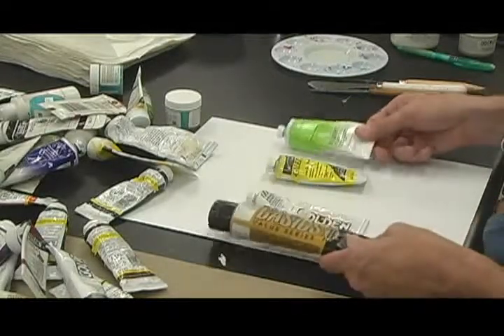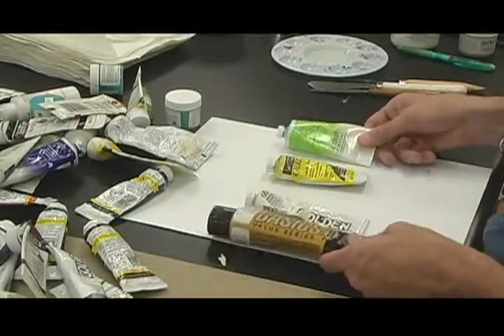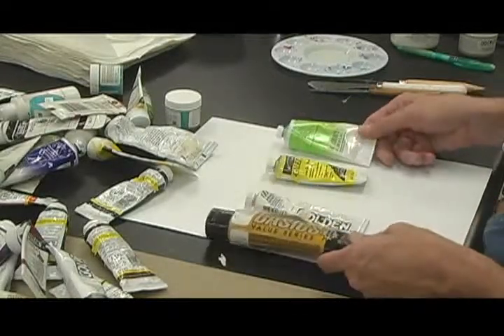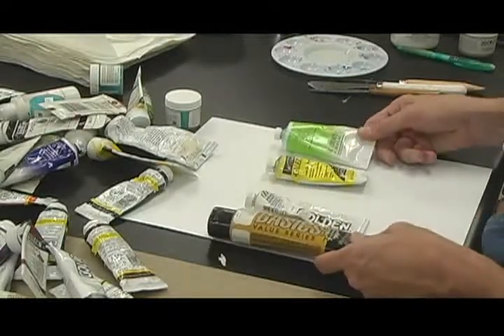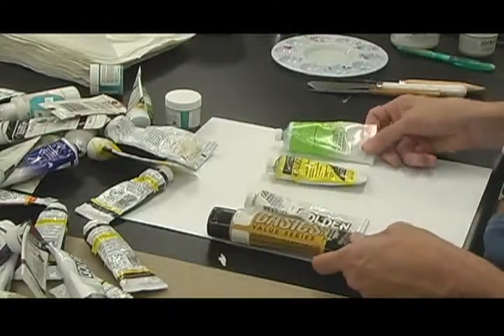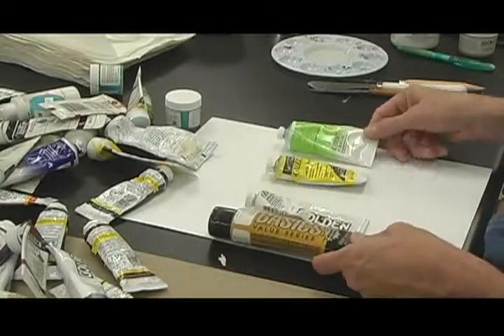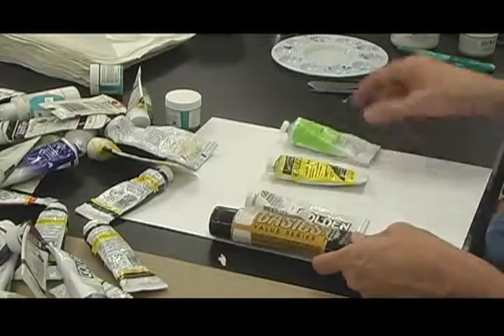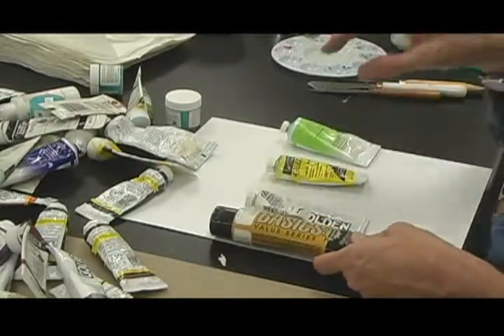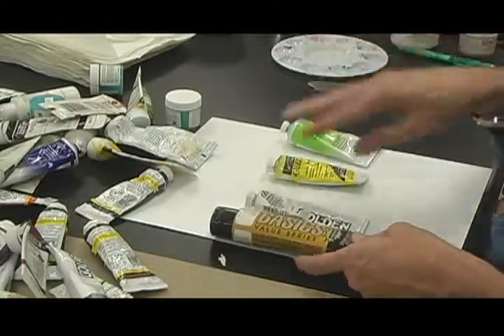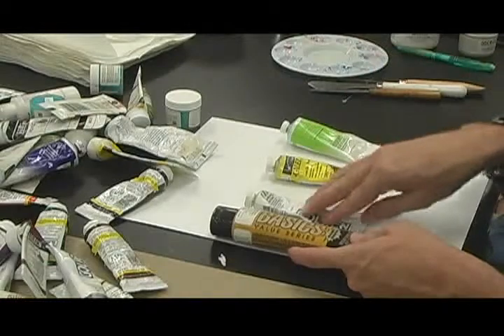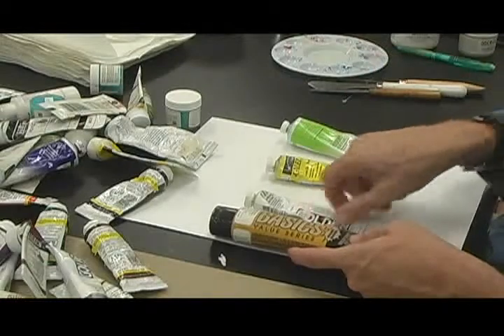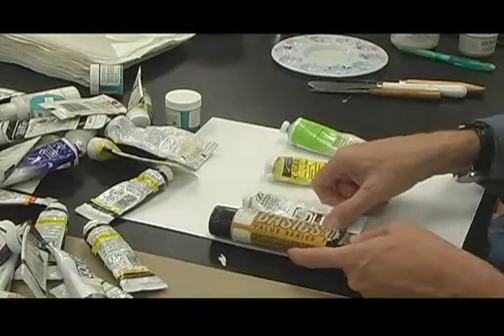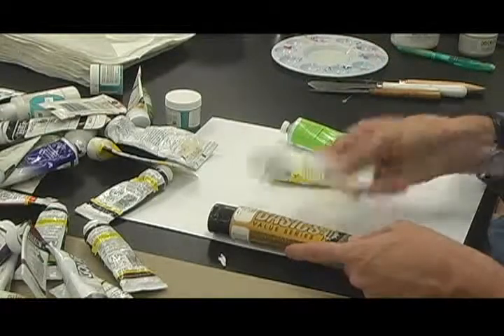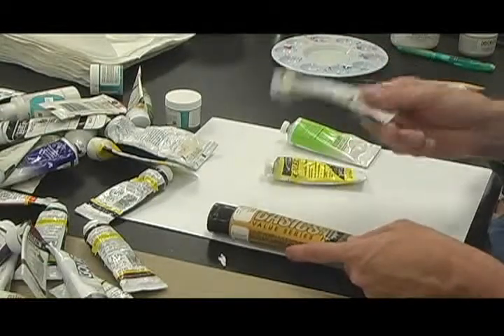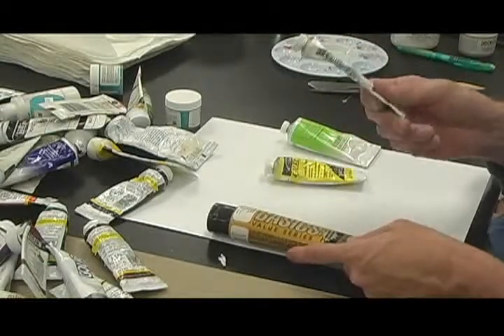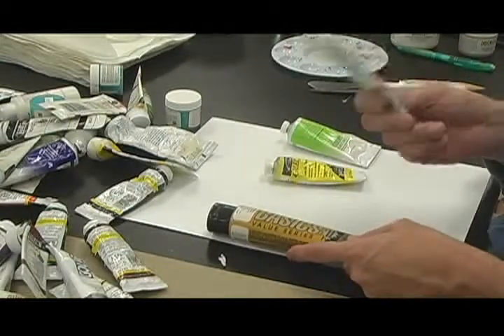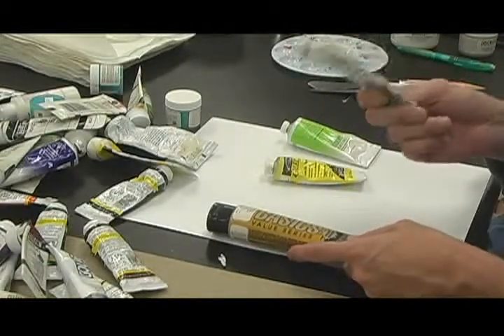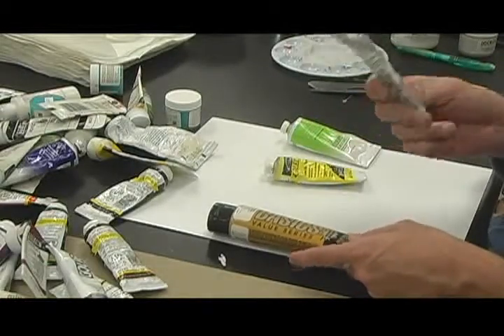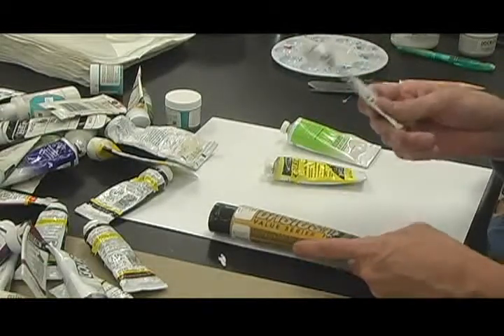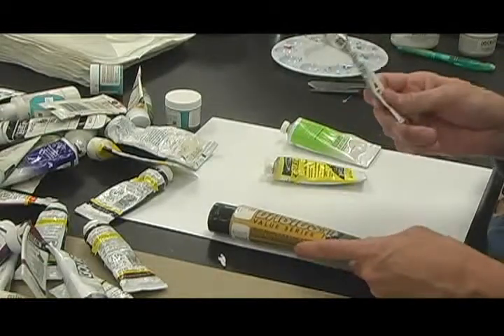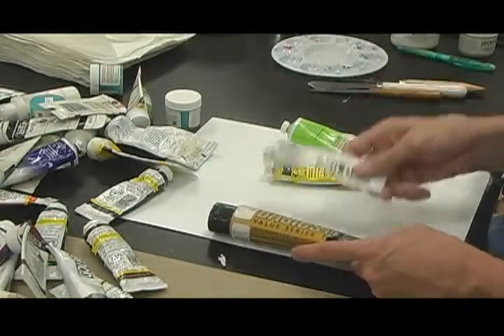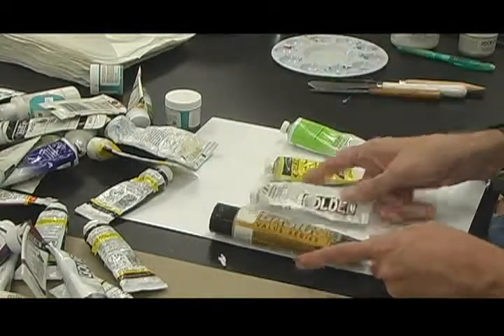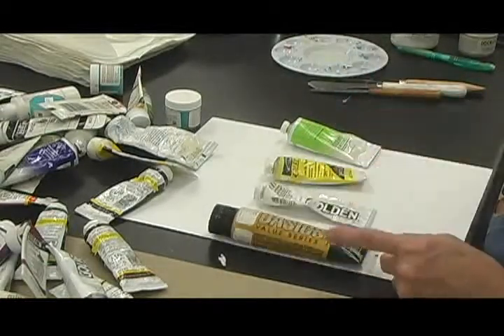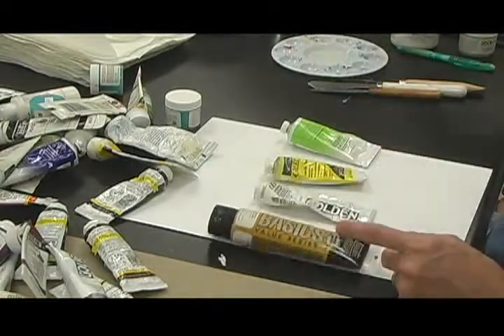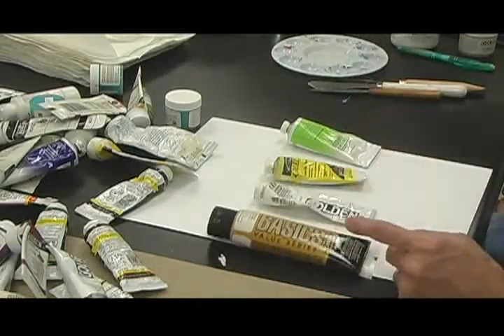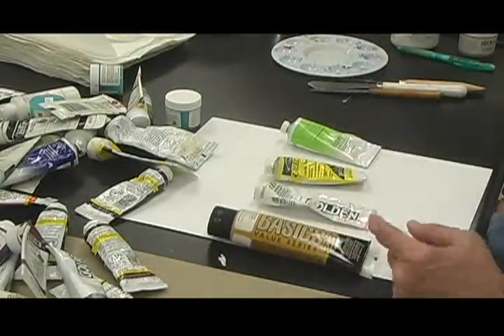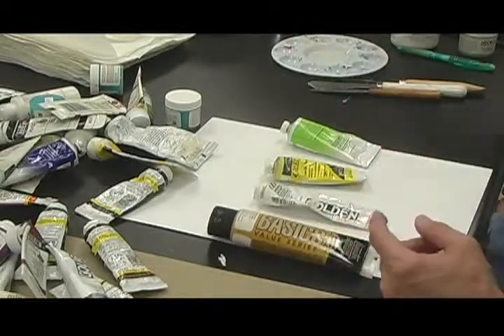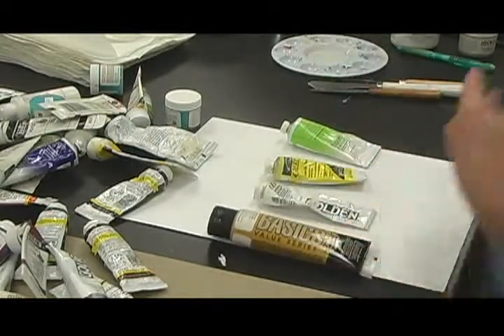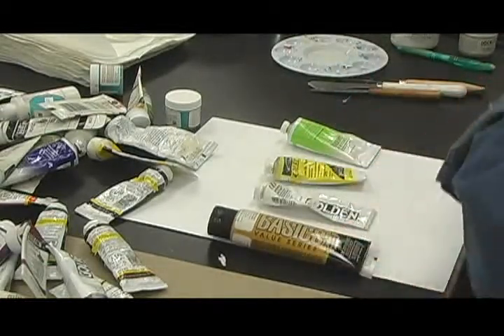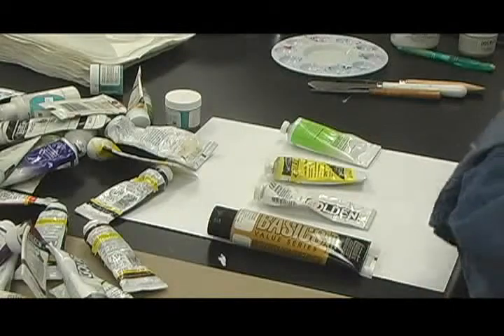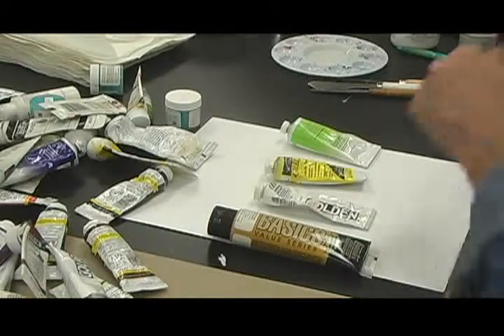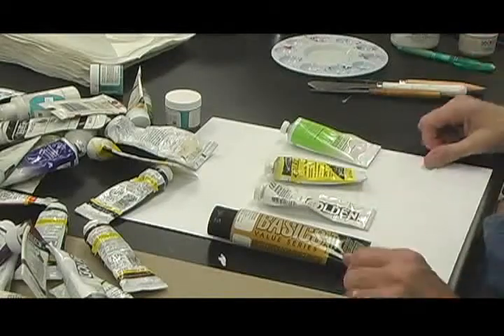What's great about acrylics is that sometimes you can pay $50 for your paint, but if you use the medium and spread it out, you can make it last longer.